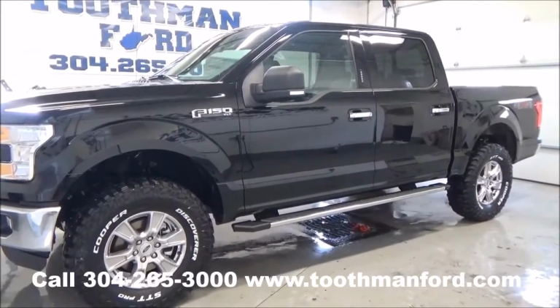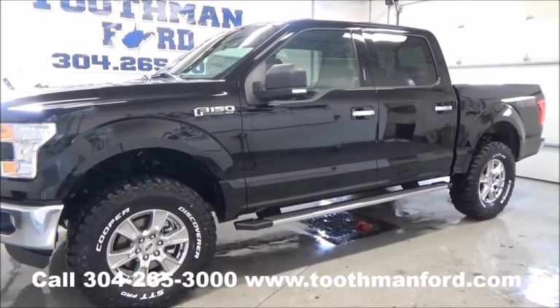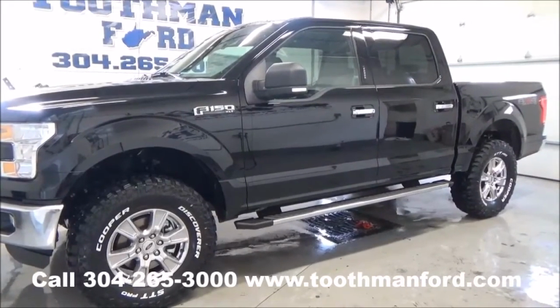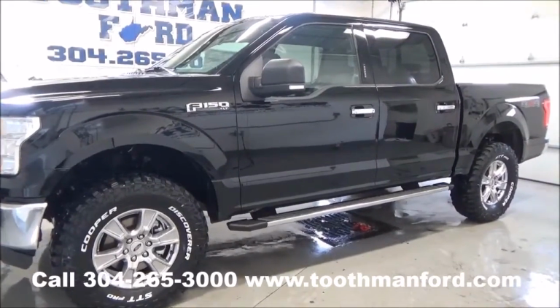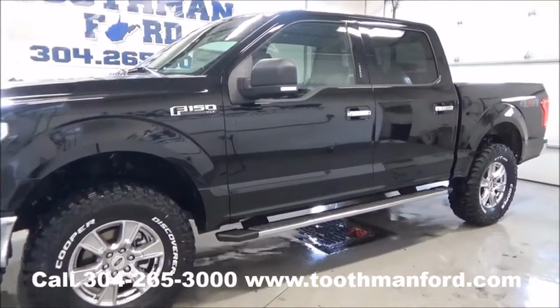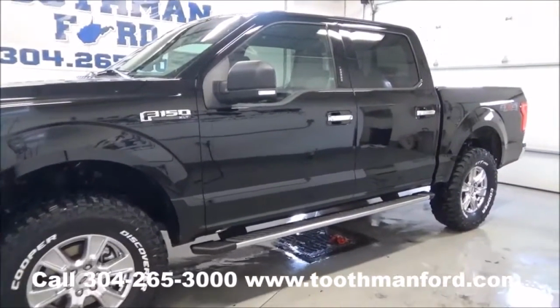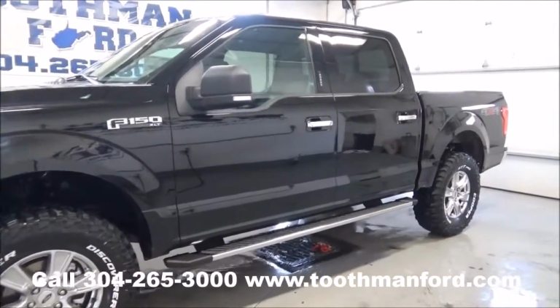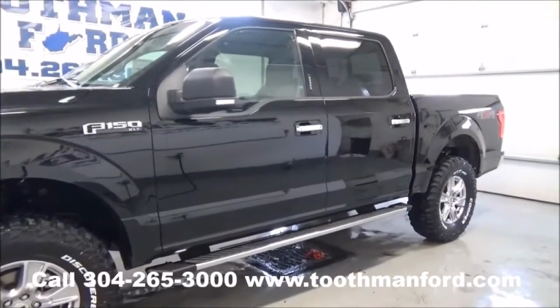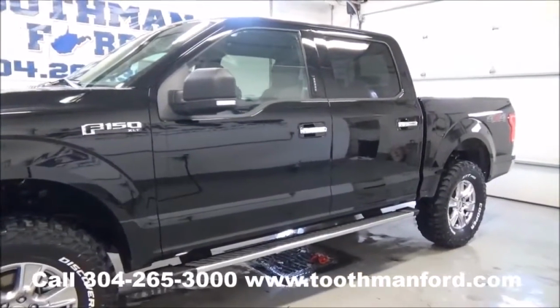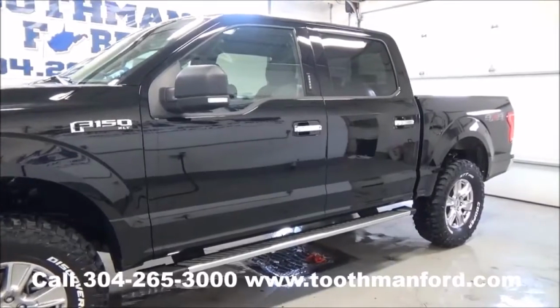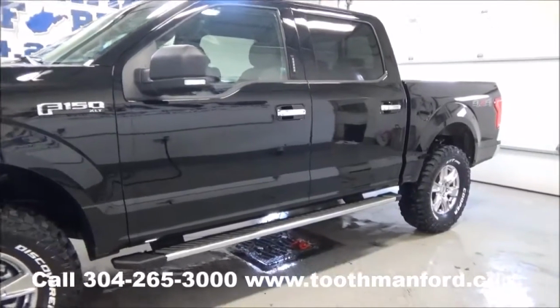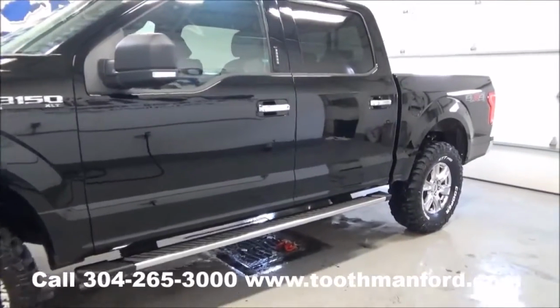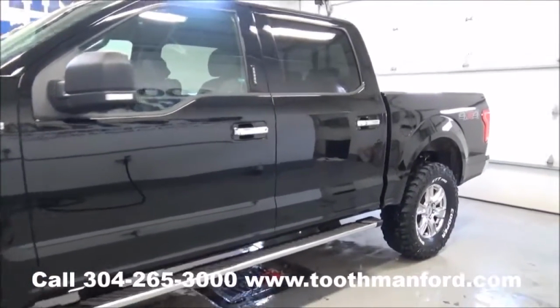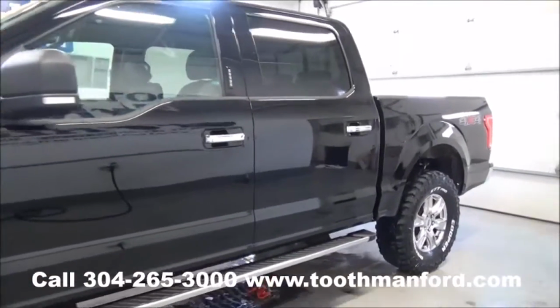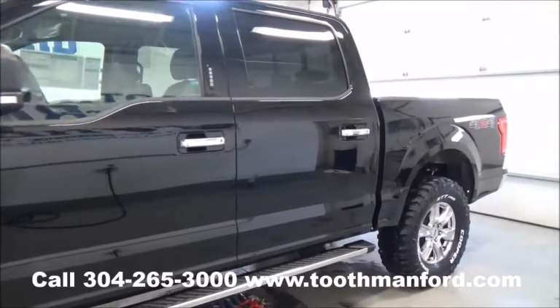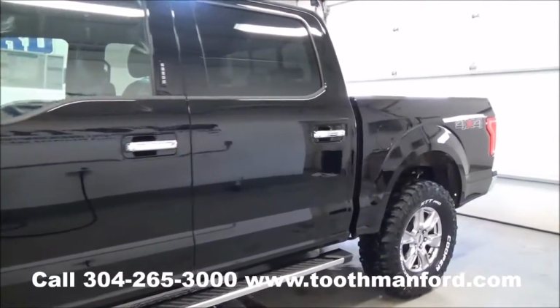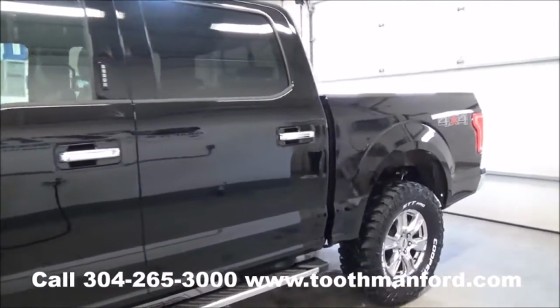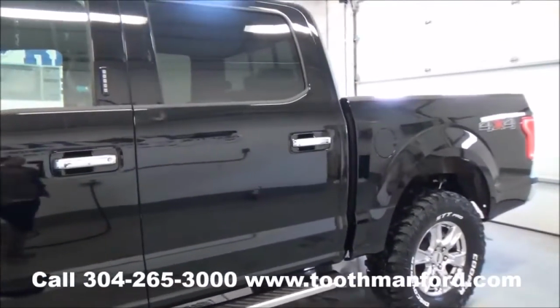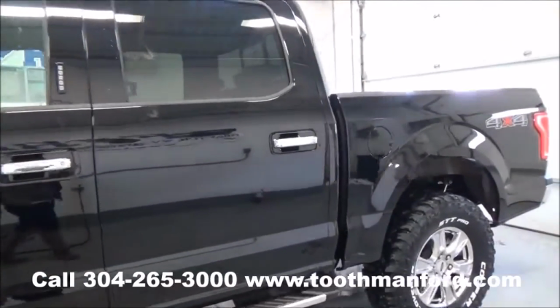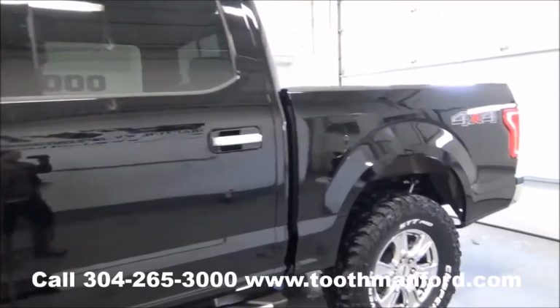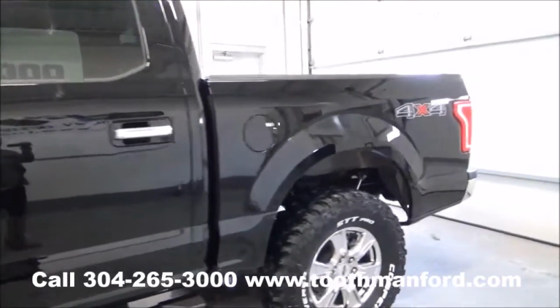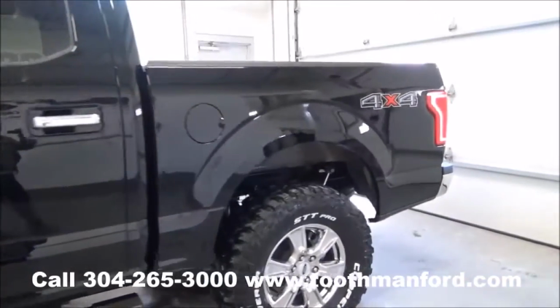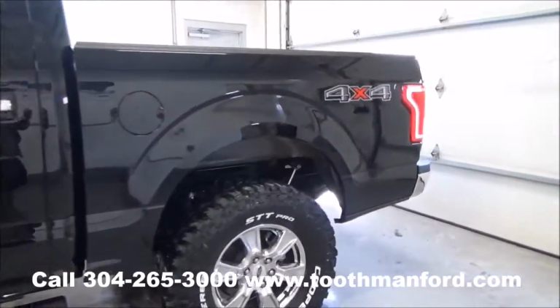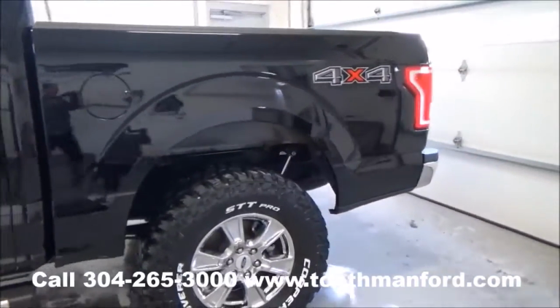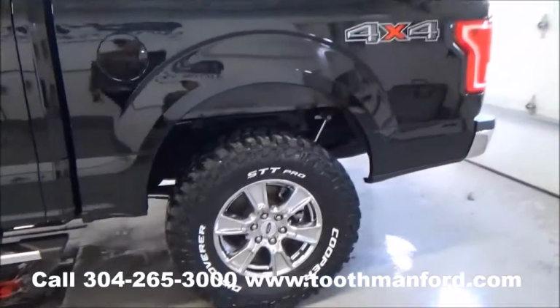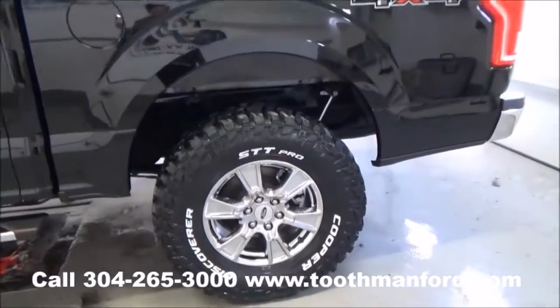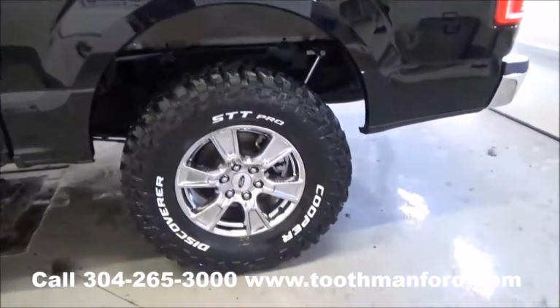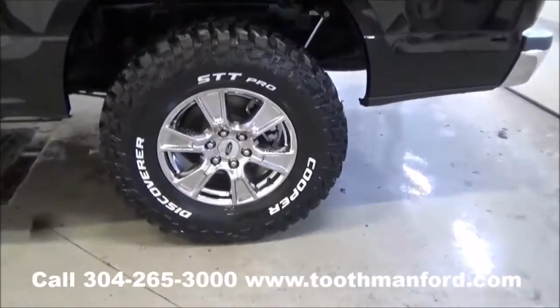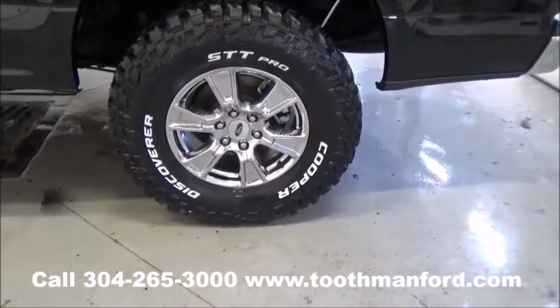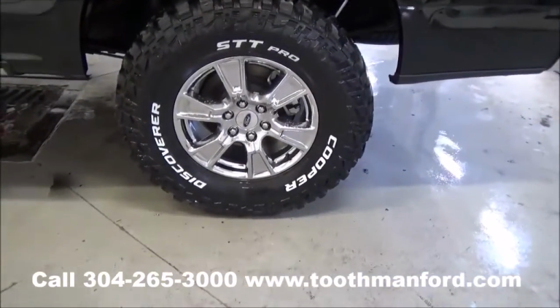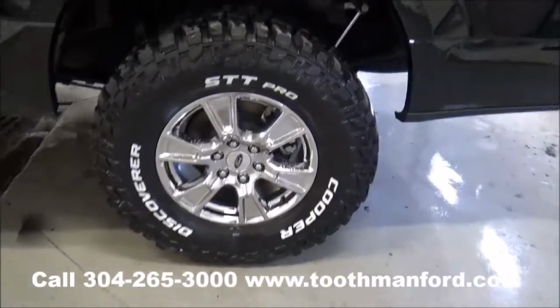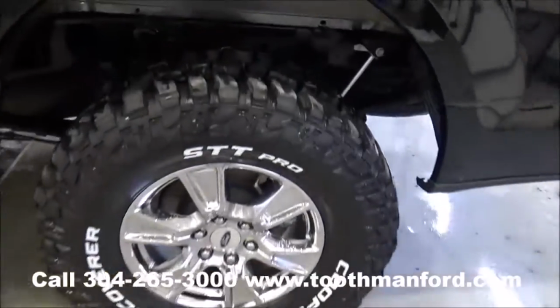This is an XLT model. It has the turn signals in the mirrors, the chrome step bars, keyless entry, back privacy glass. We put a Rough Country lift on it with these rugged Cooper tires.